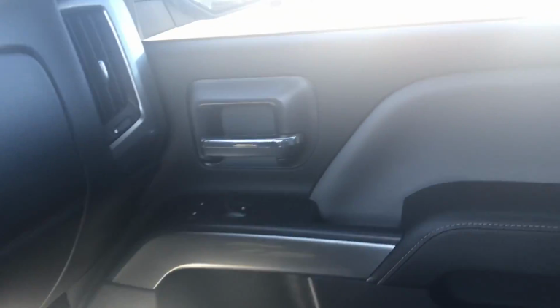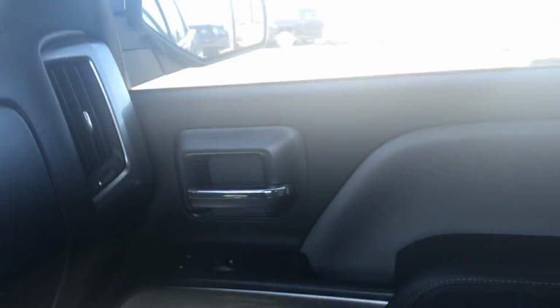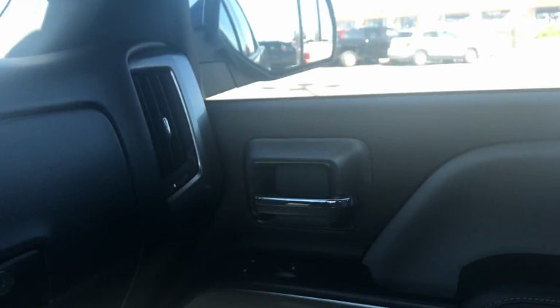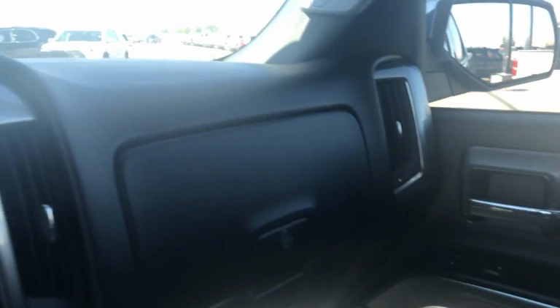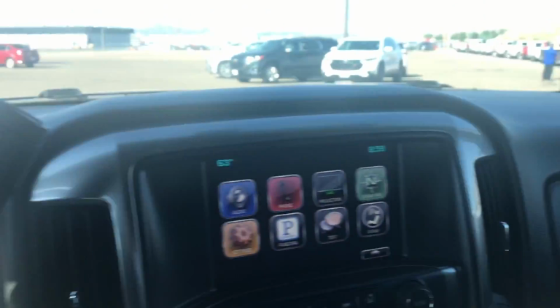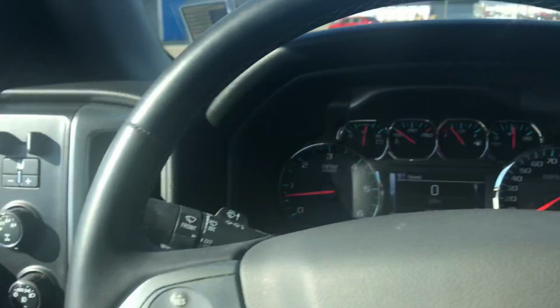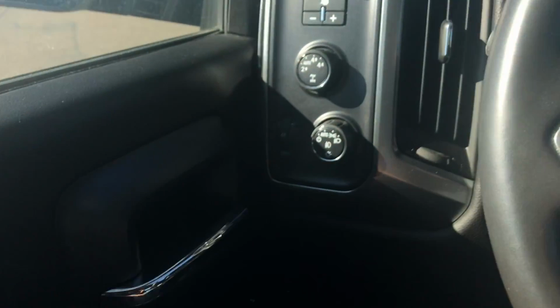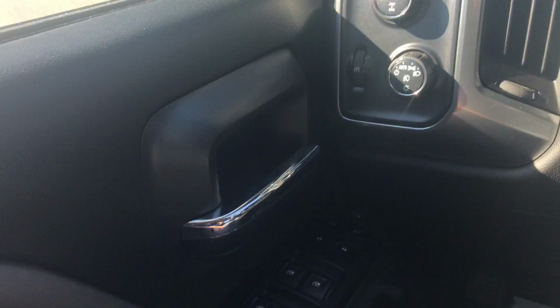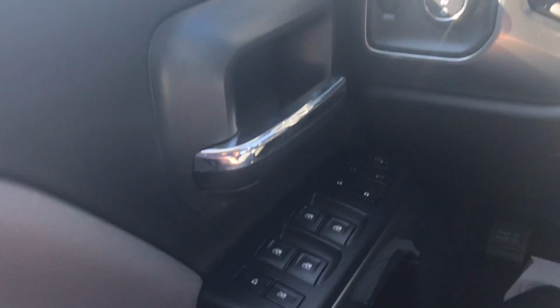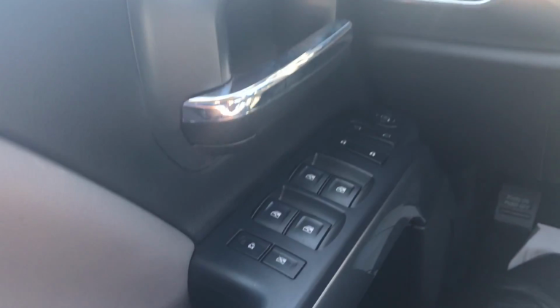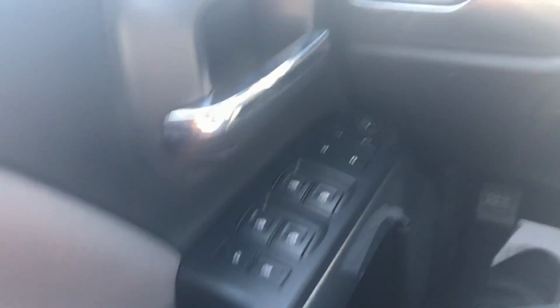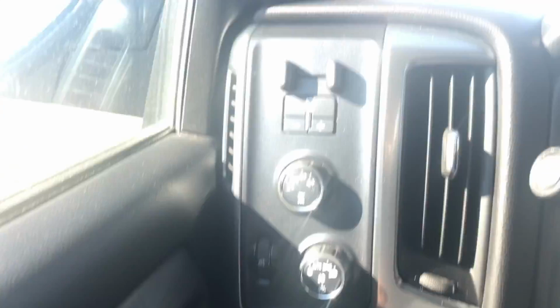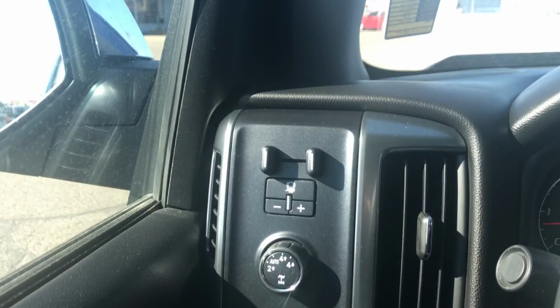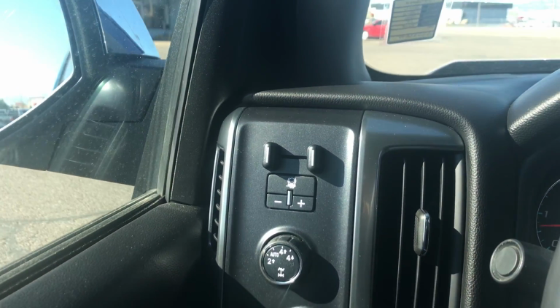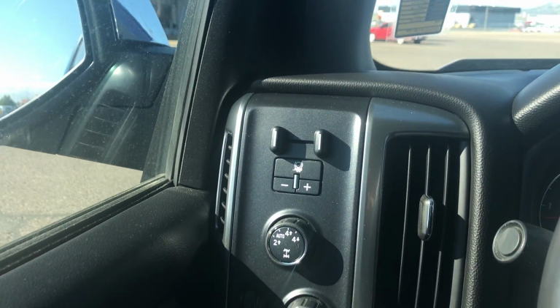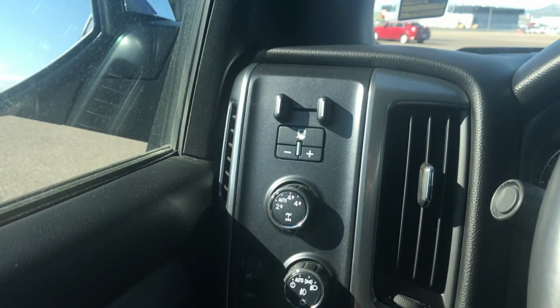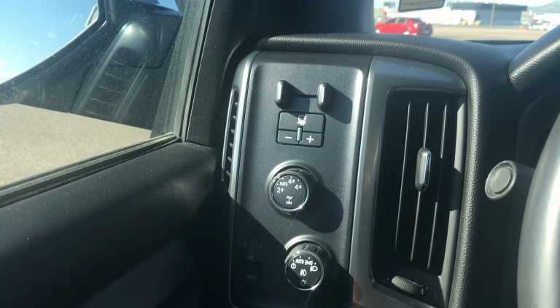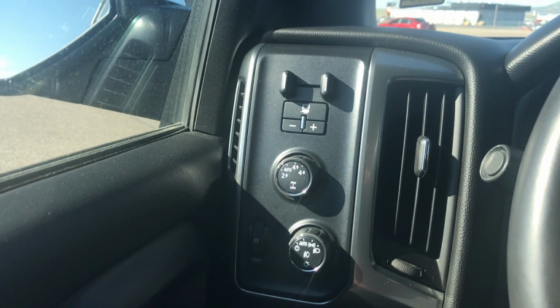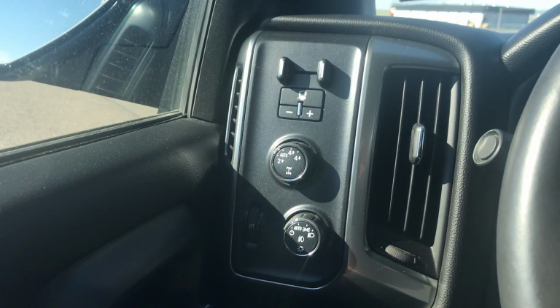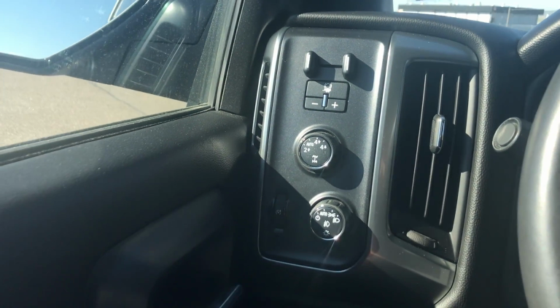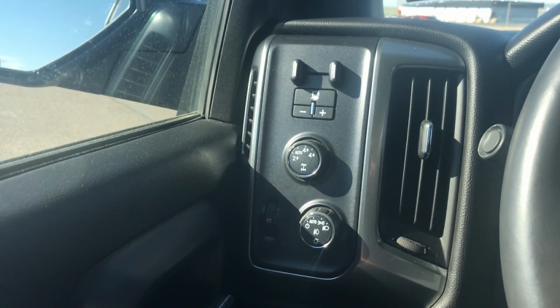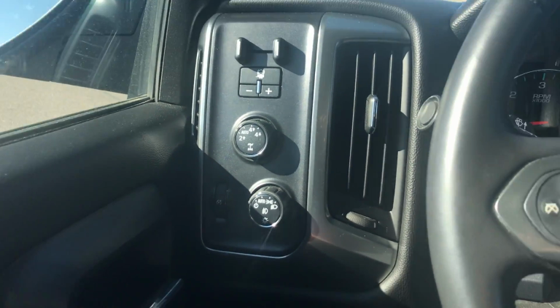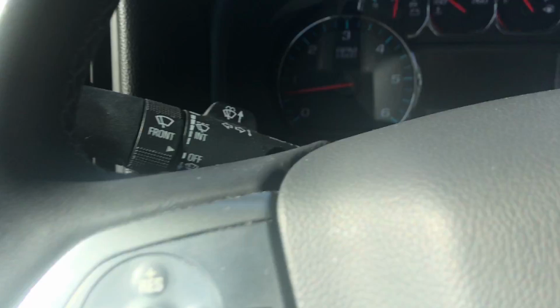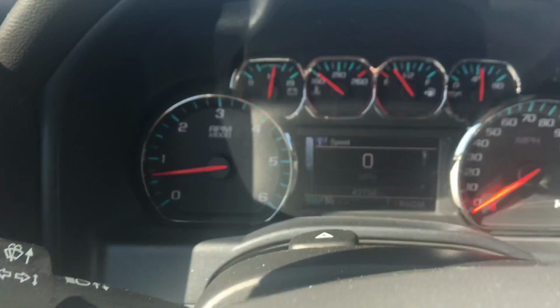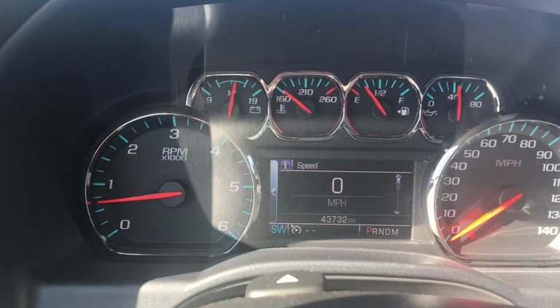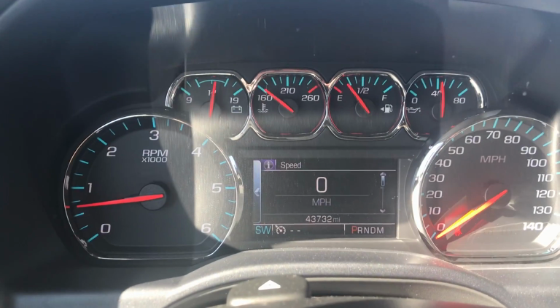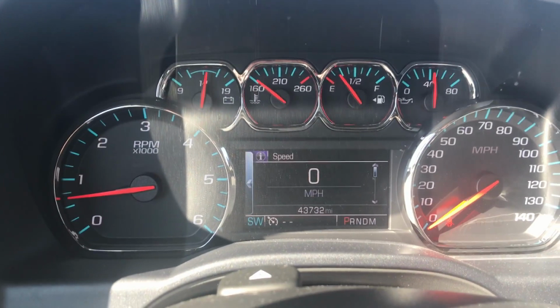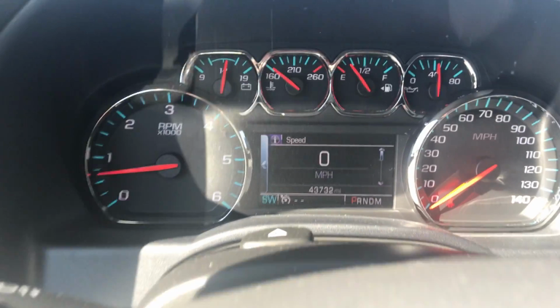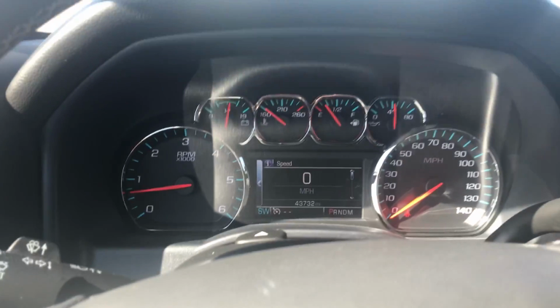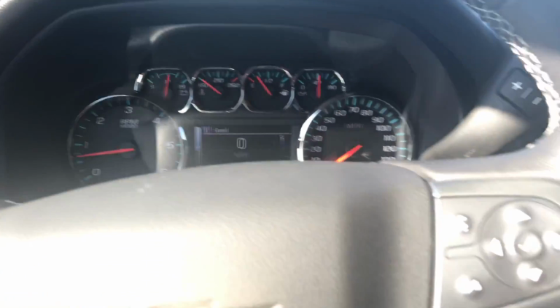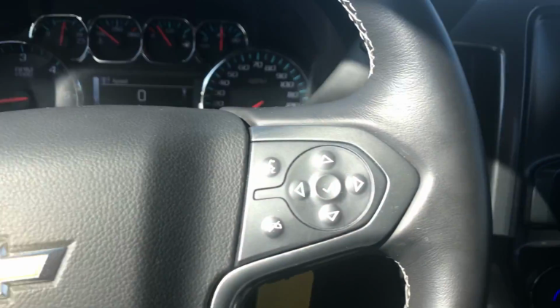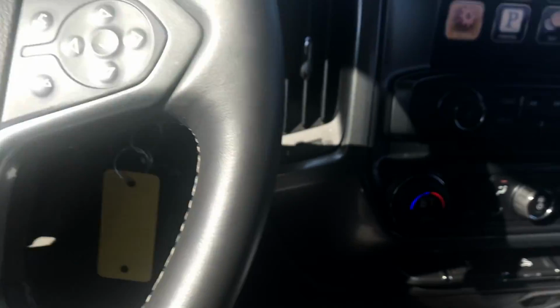Power windows and locks on both sides. Integrated trailer brake, 4-wheel drive settings, and the auto light setting. This truck has 43,732 miles on it.